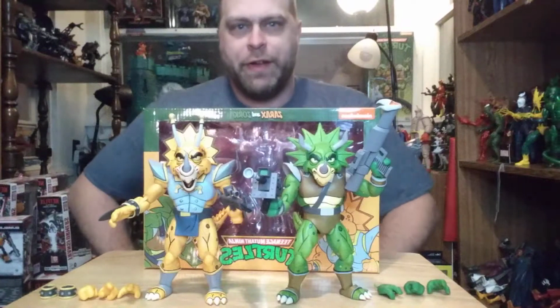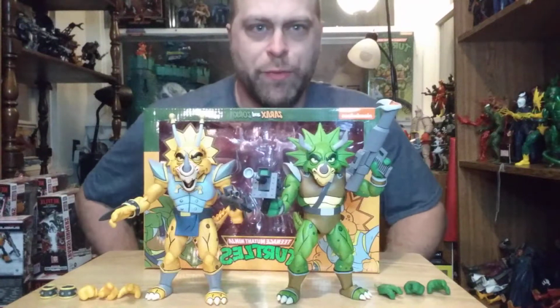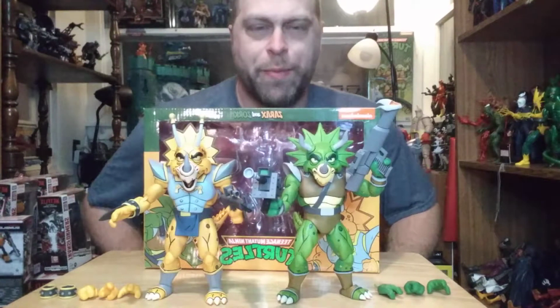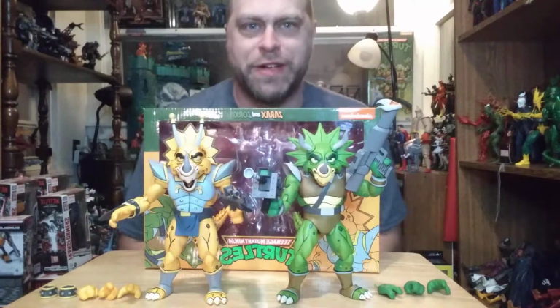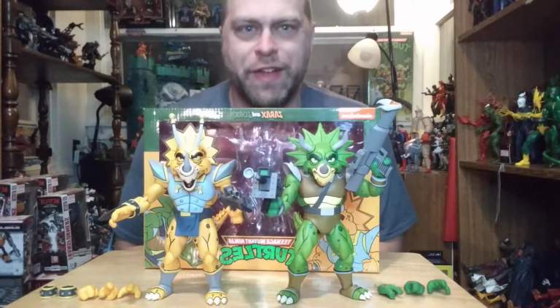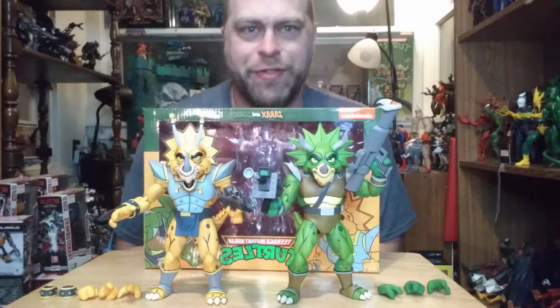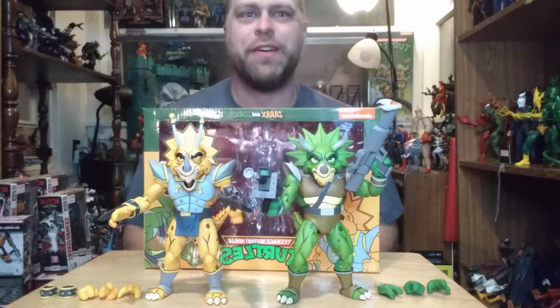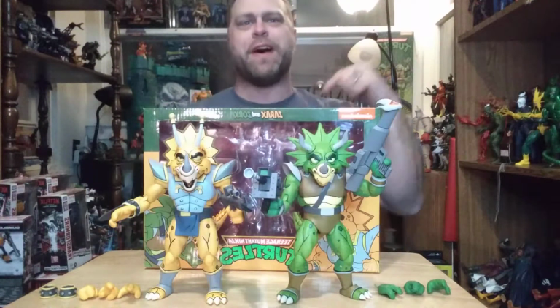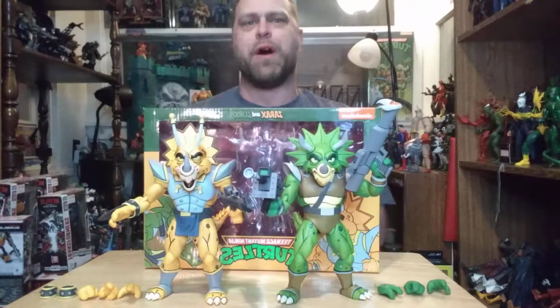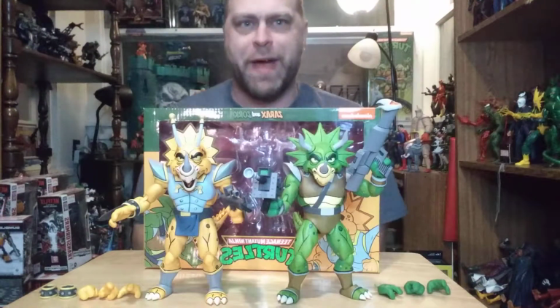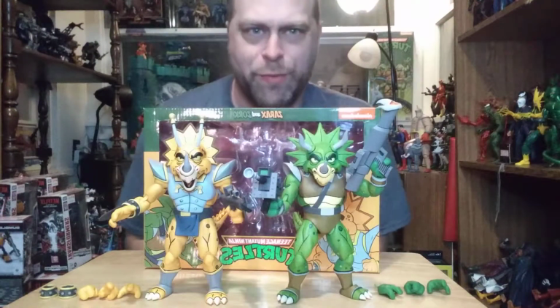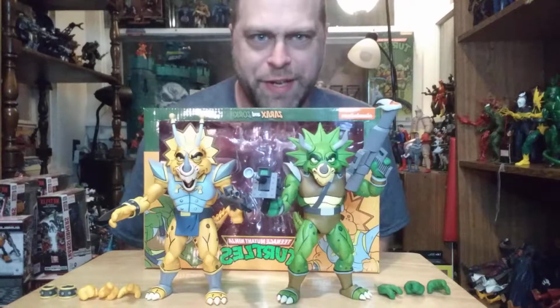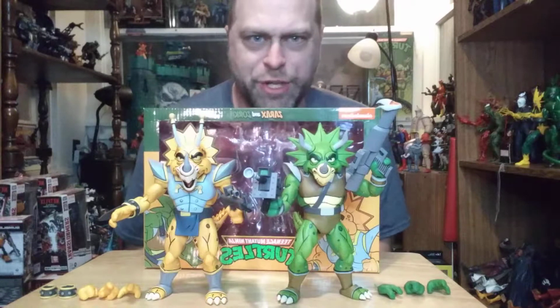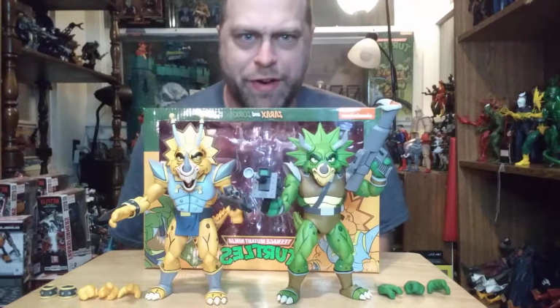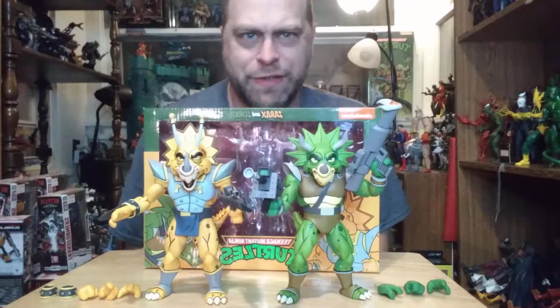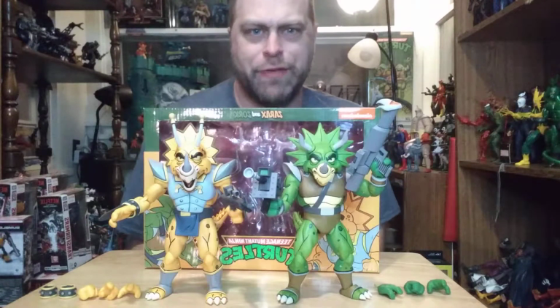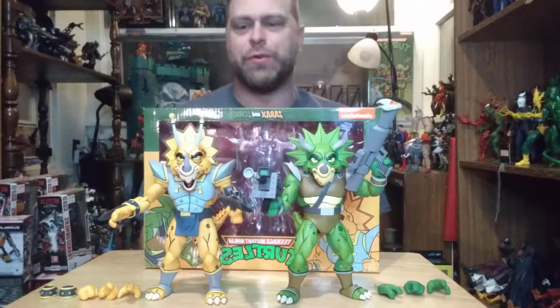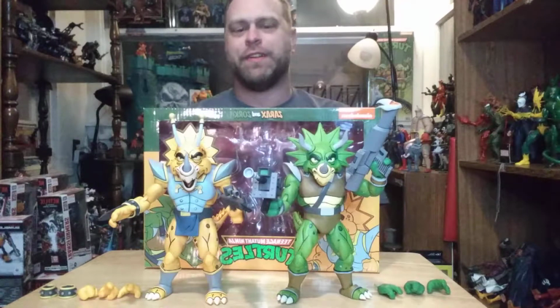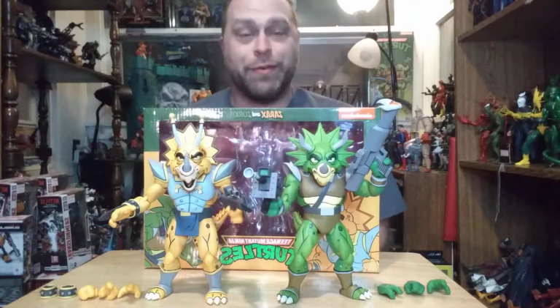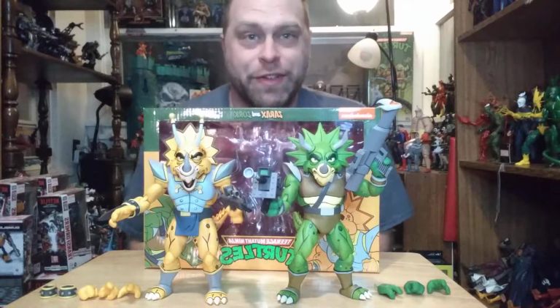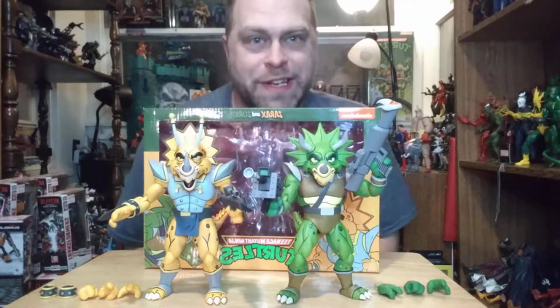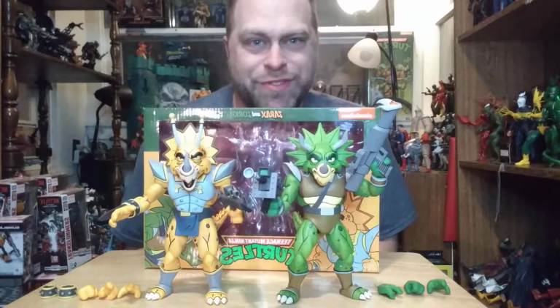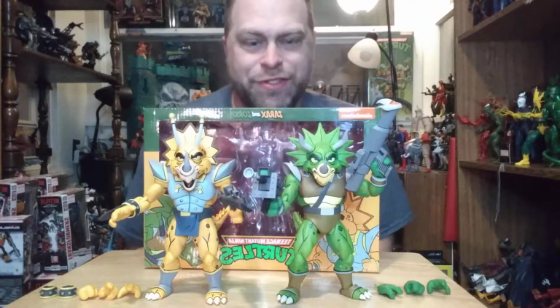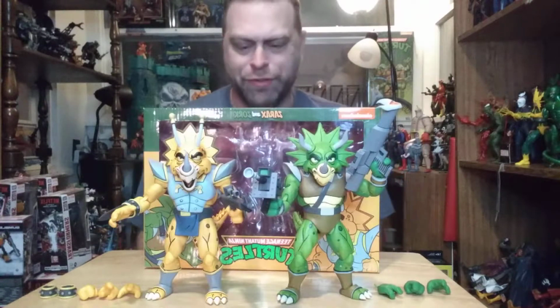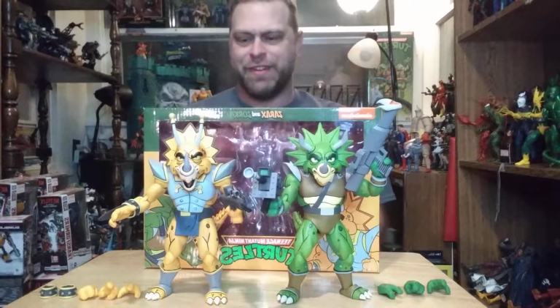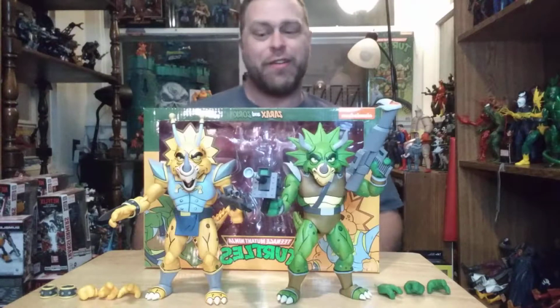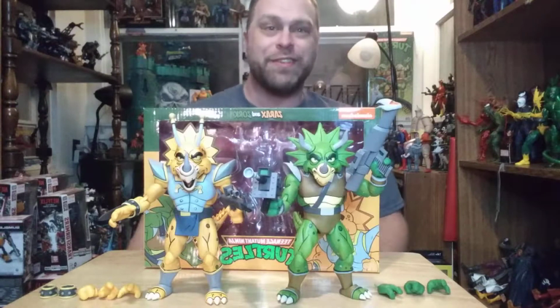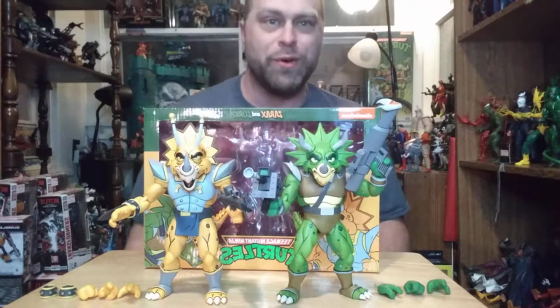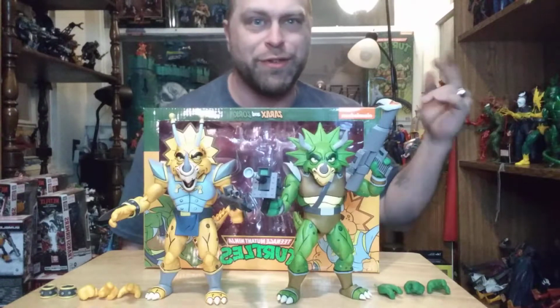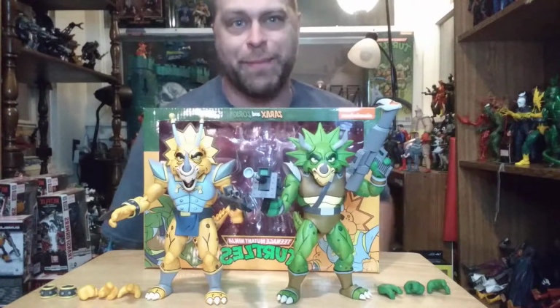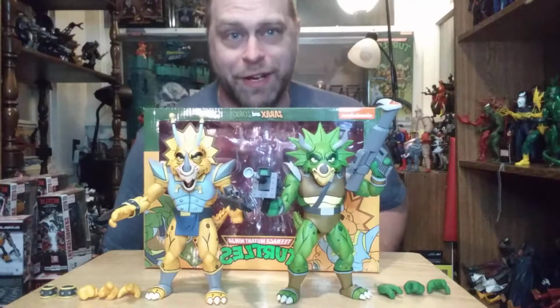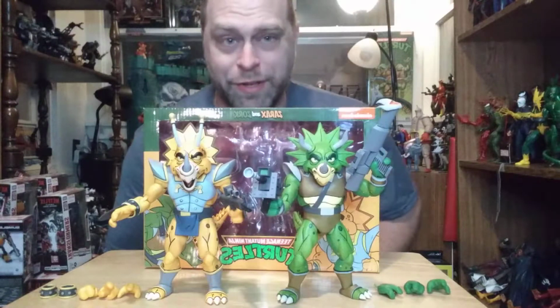Hey, what's up all you action figure lovers out there? Master Marvel's back at it once again, bringing you another action figure review. Tonight we're taking a look at the Teenage Mutant Ninja Turtles Zarax and Zorg 2-pack by NECA Toys.